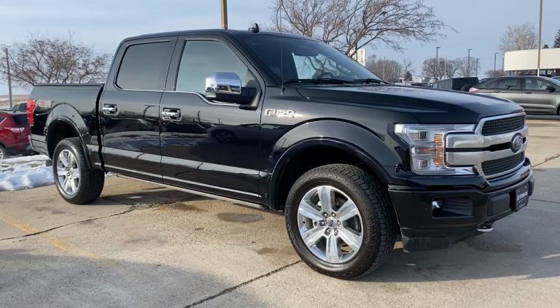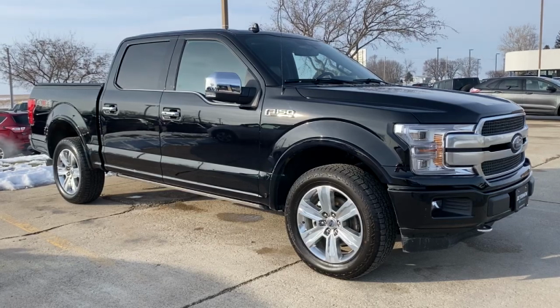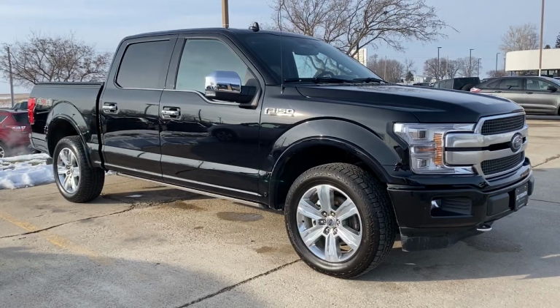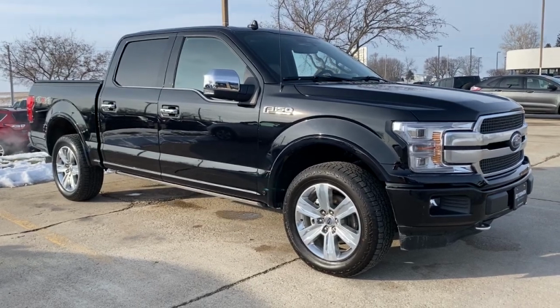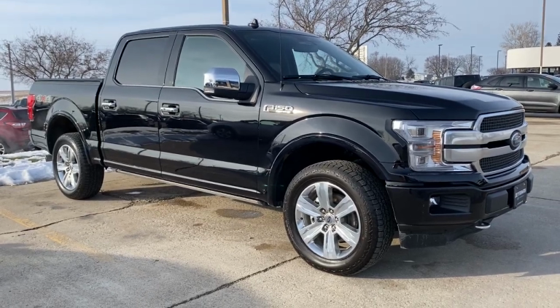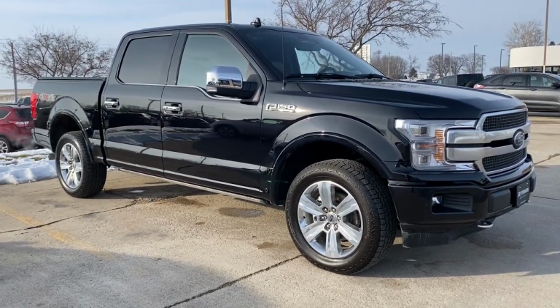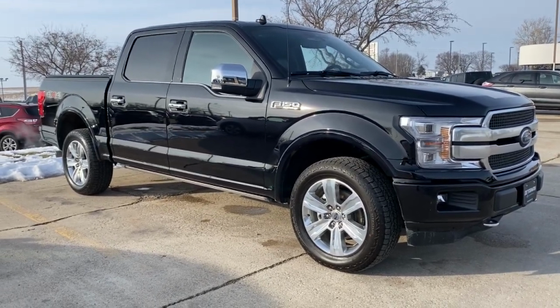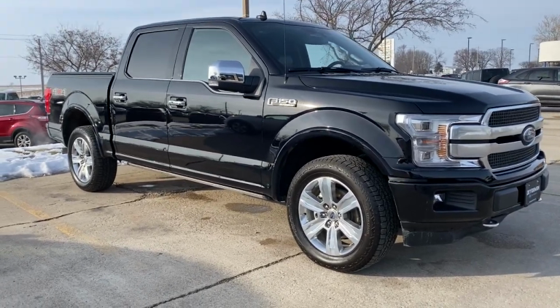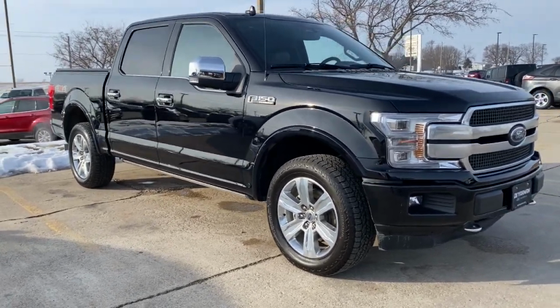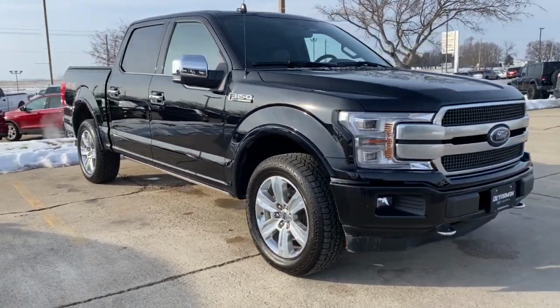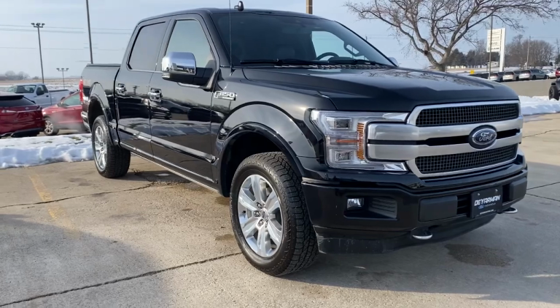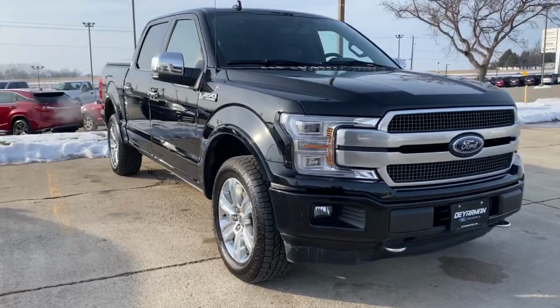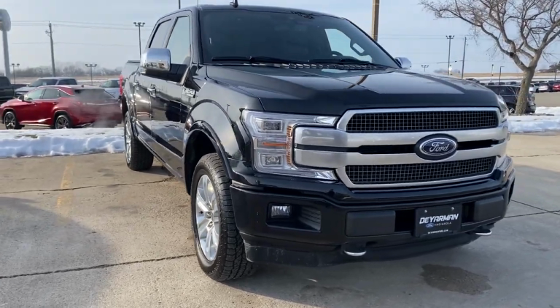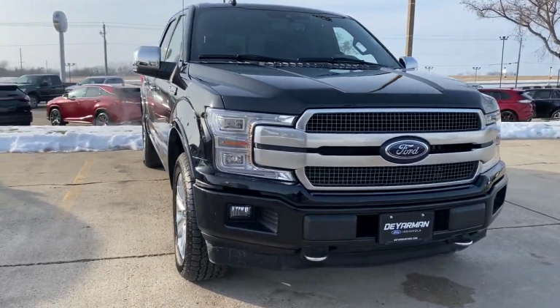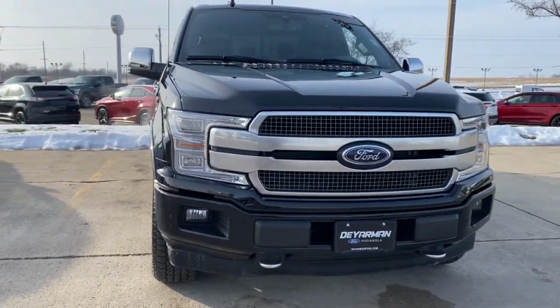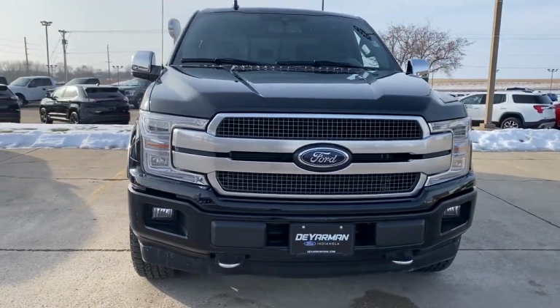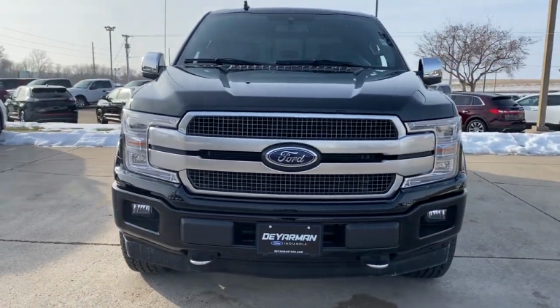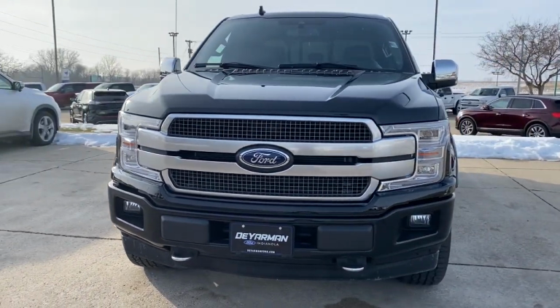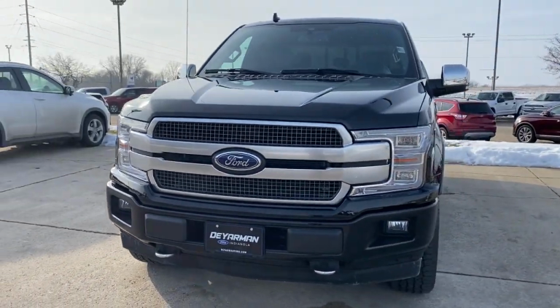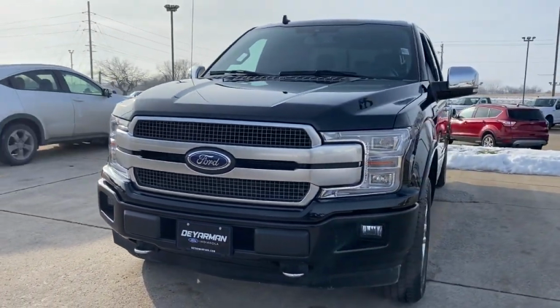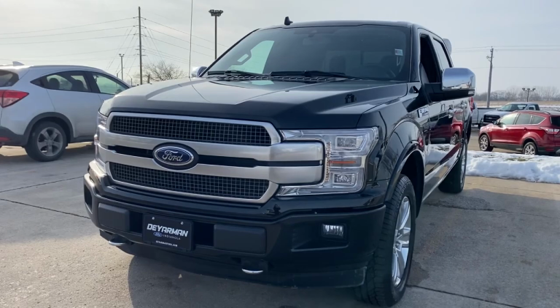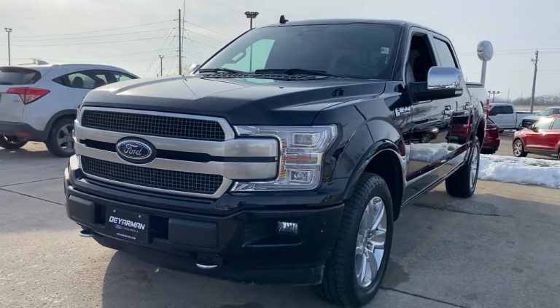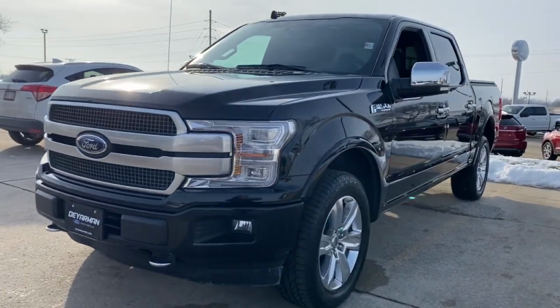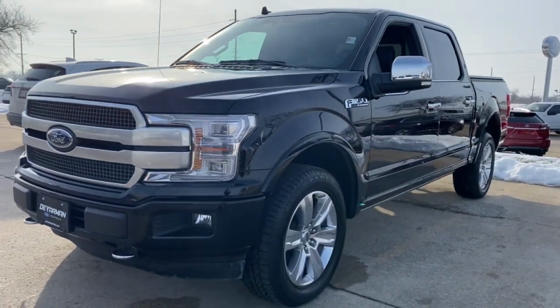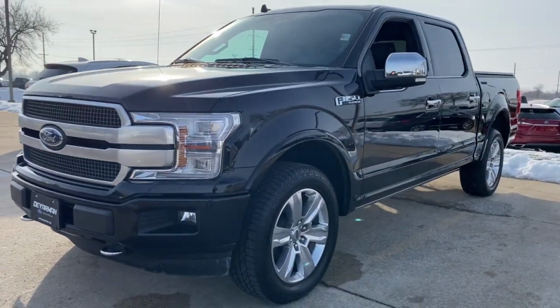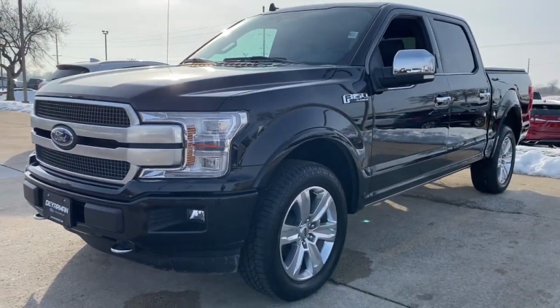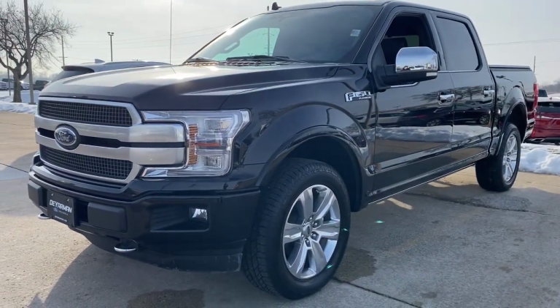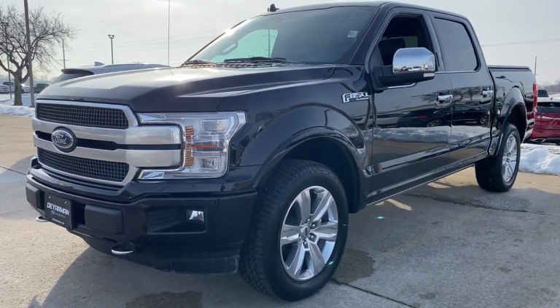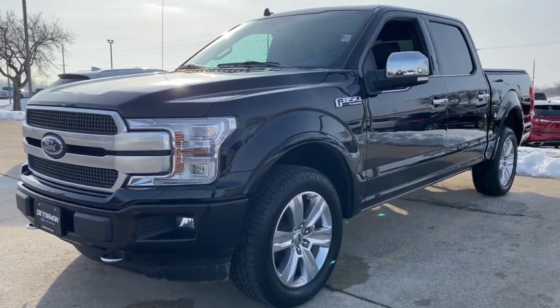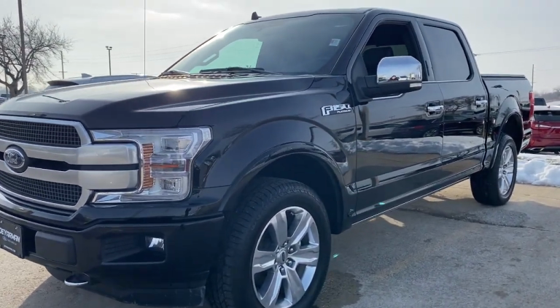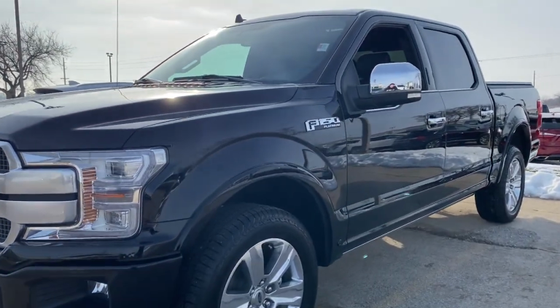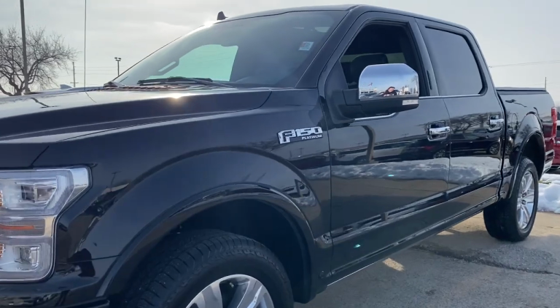Enjoy the view of this 2020 Ford F-150. This vehicle still has fewer than 5,000 miles on the clock, so it won't last long. Enjoy a new level of ease and confidence, whether at work or play, when you're in this F-150.